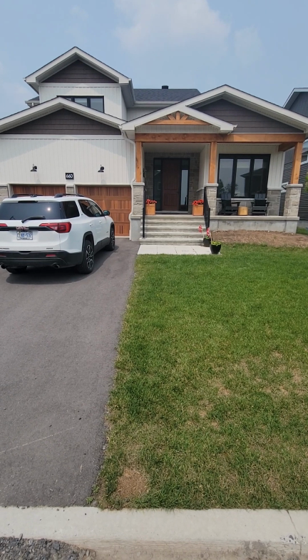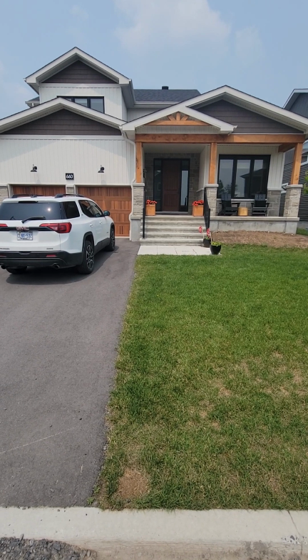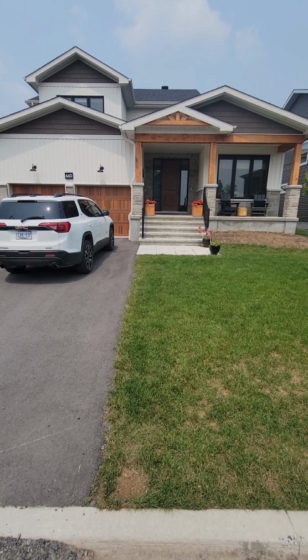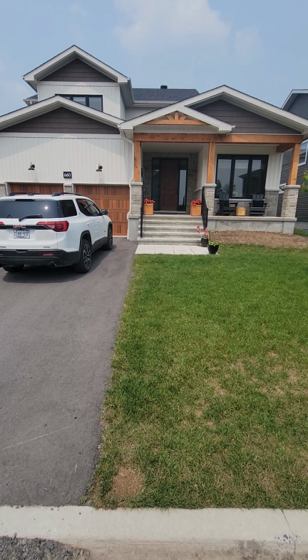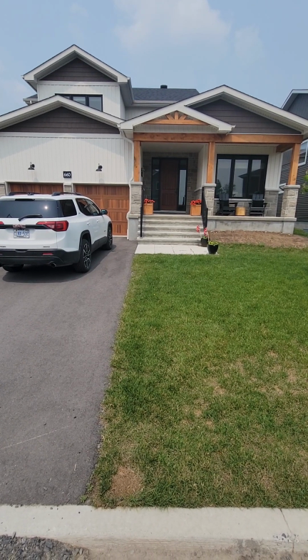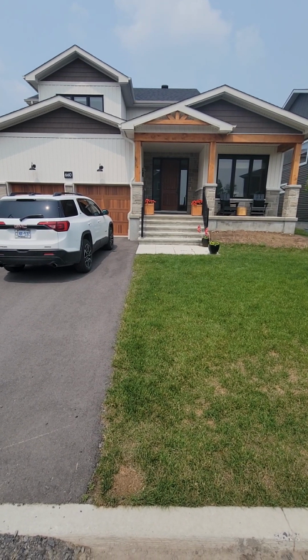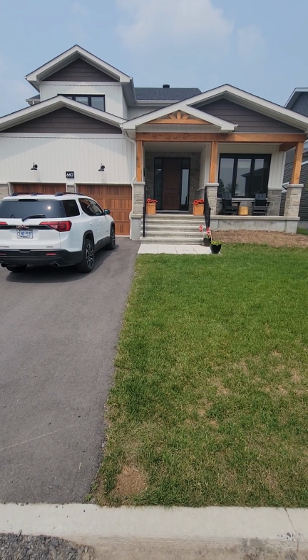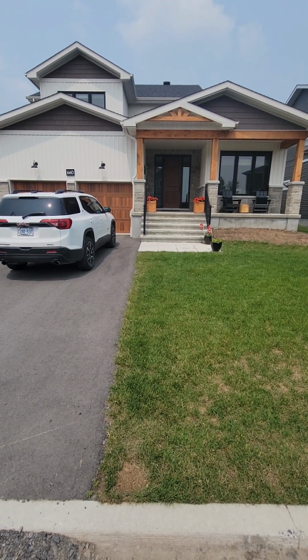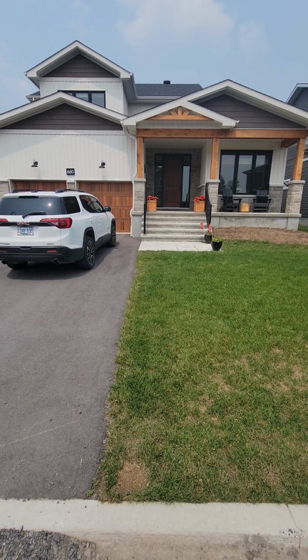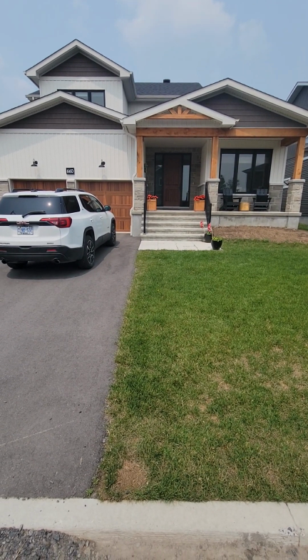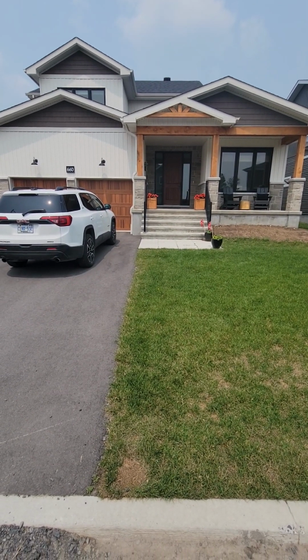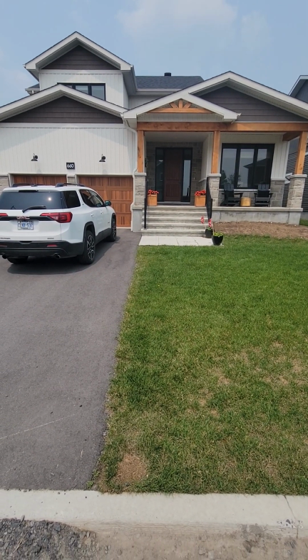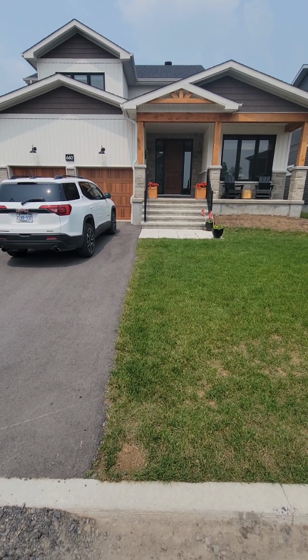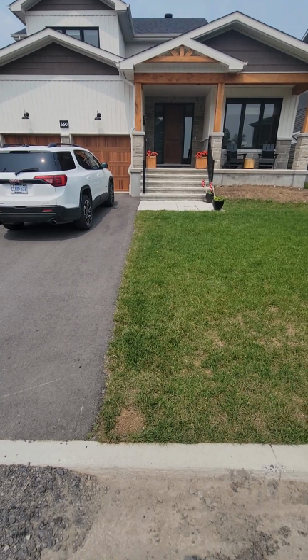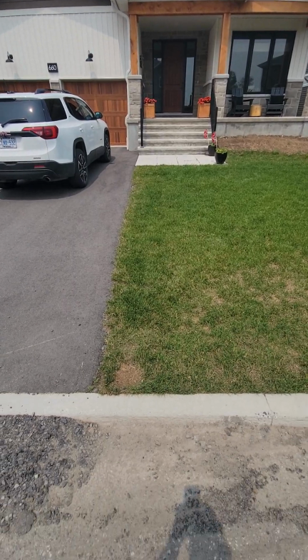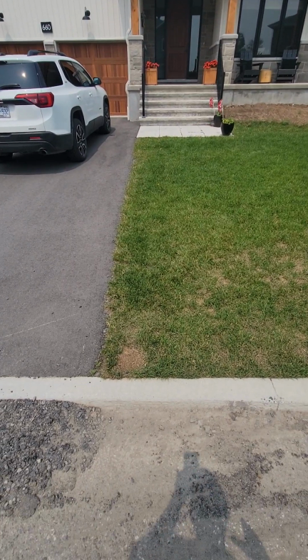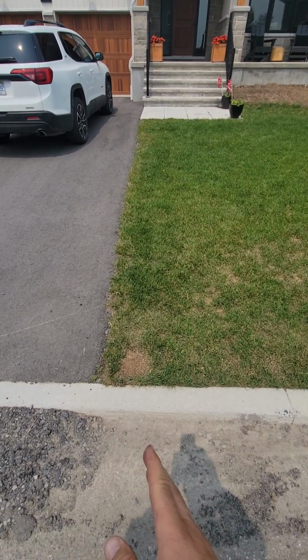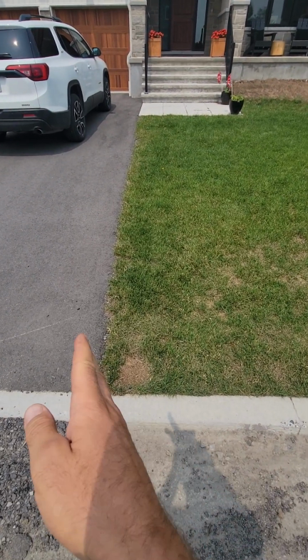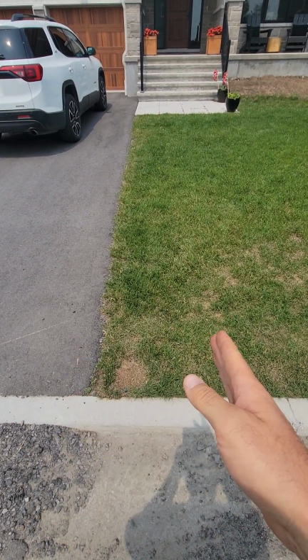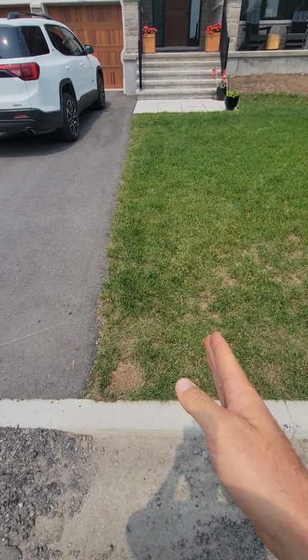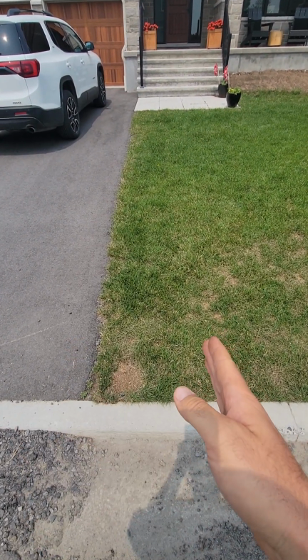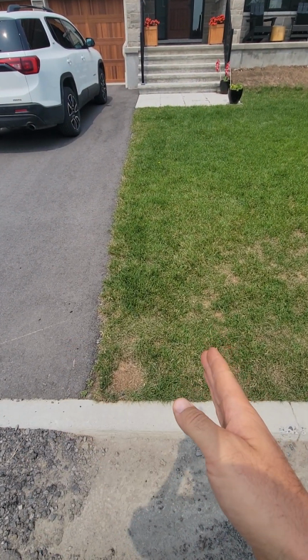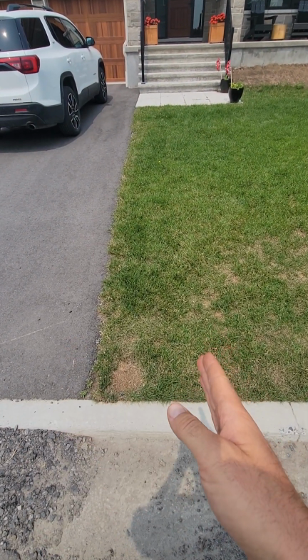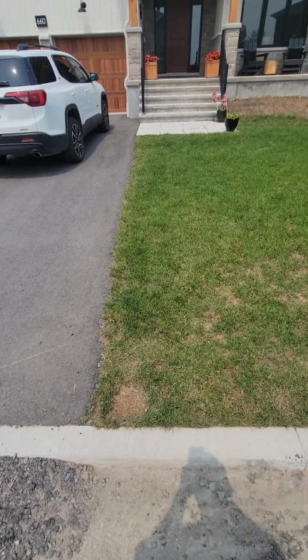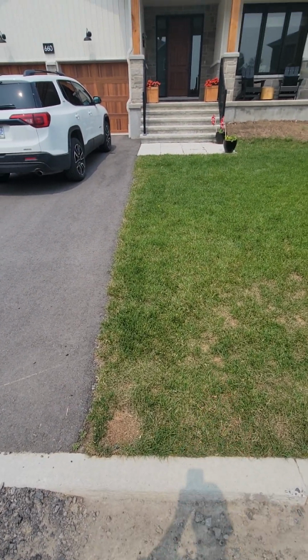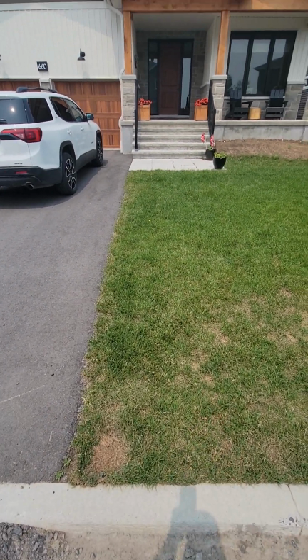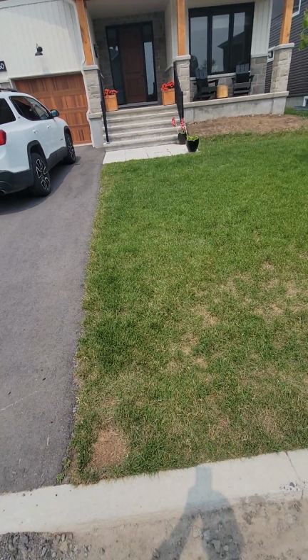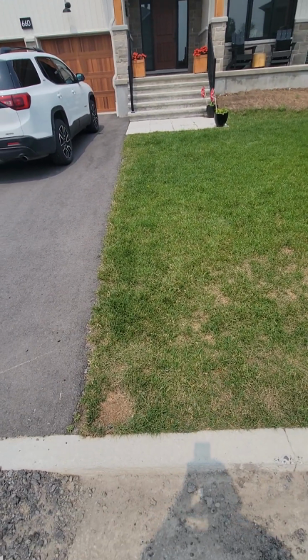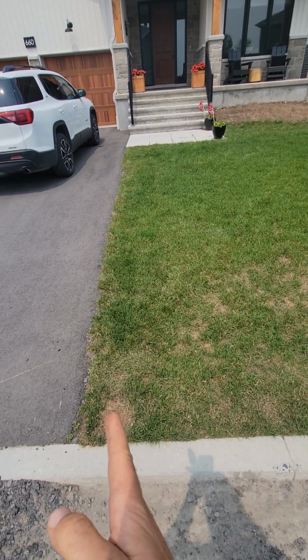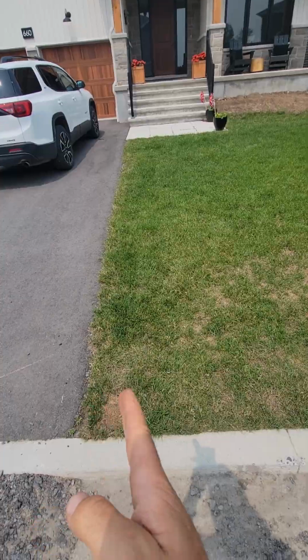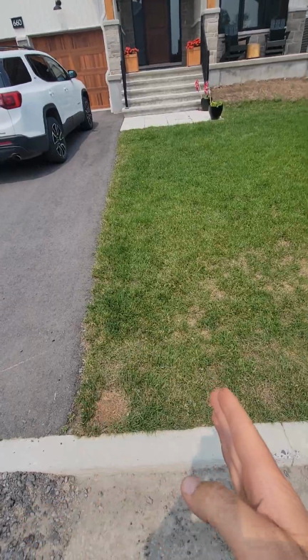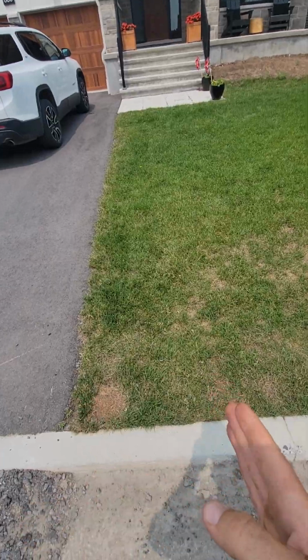This is 660 Meadow Ridge, just down the street from Rowley. Her name is Lindsay, and she wants an extension onto the driveway. This is a nice job, actually.